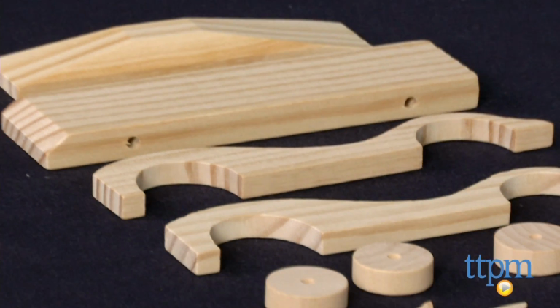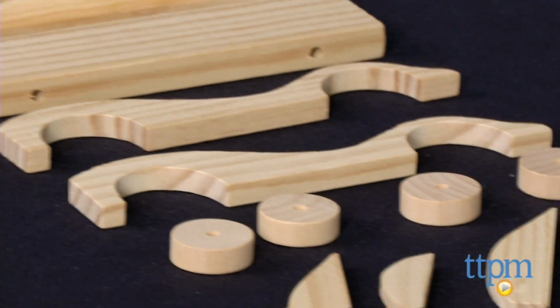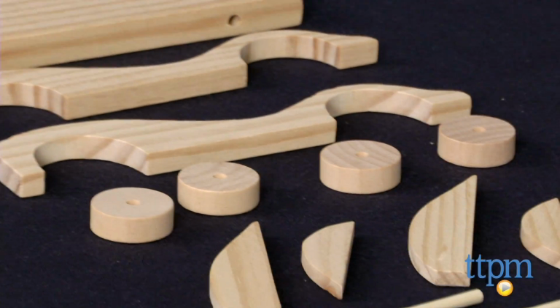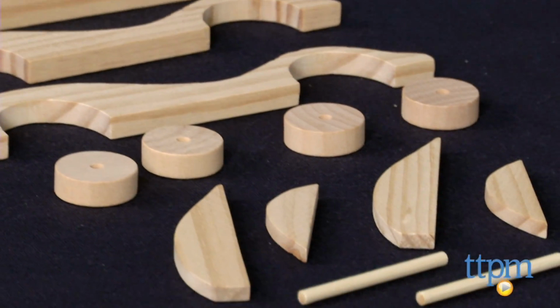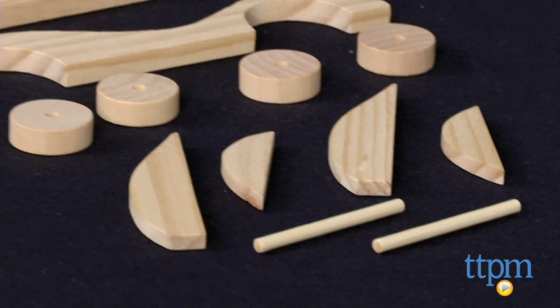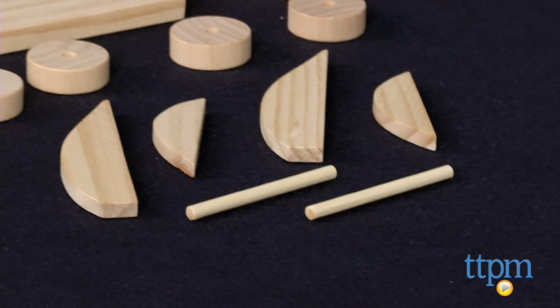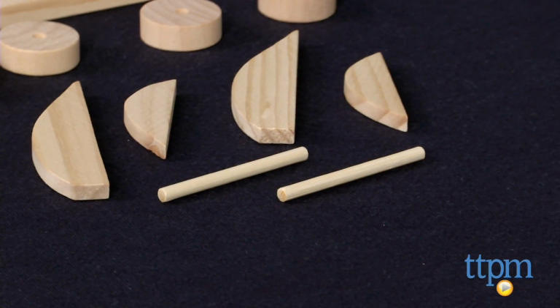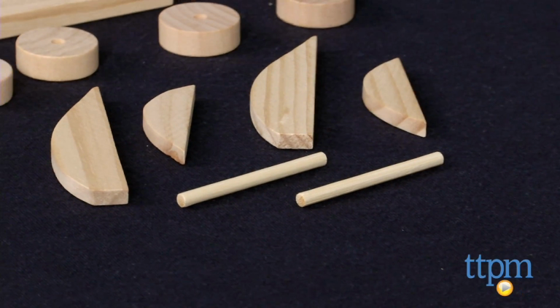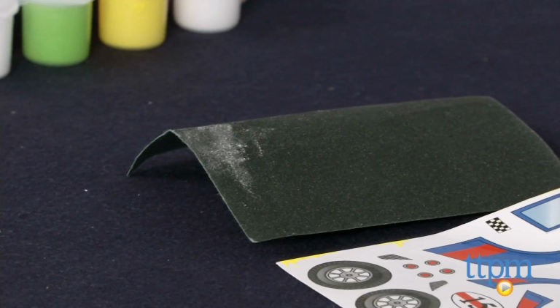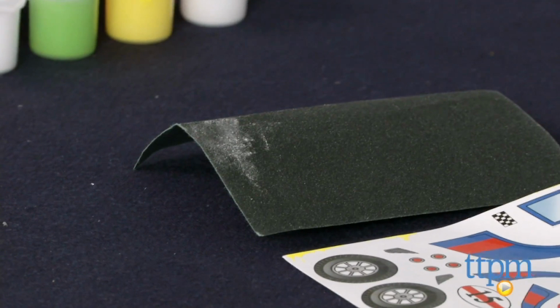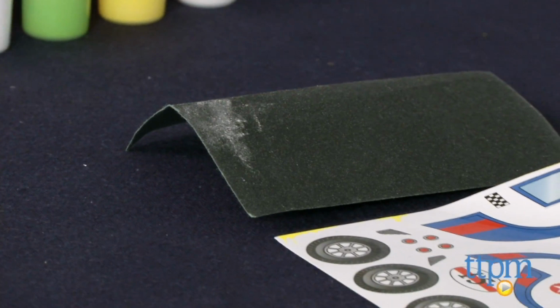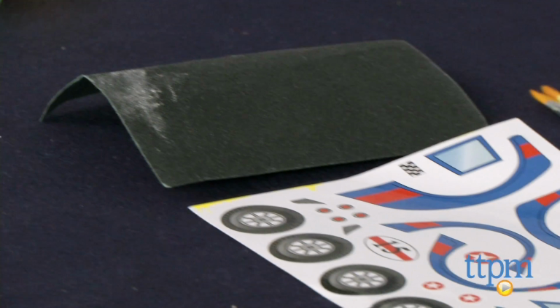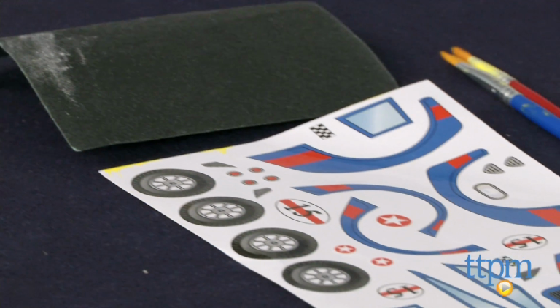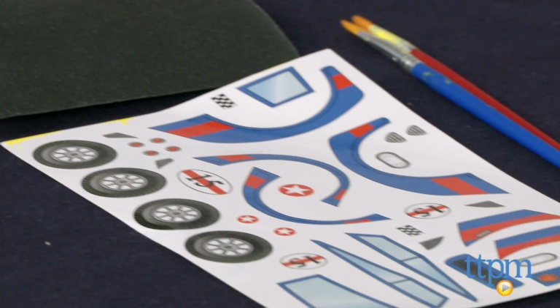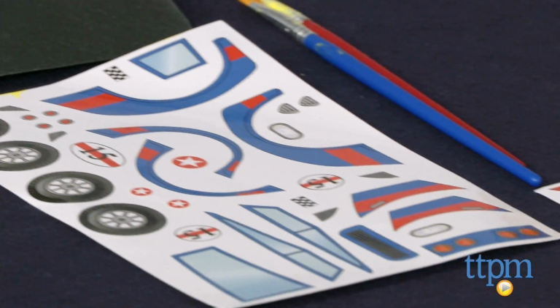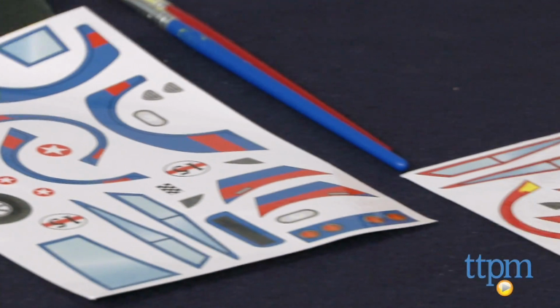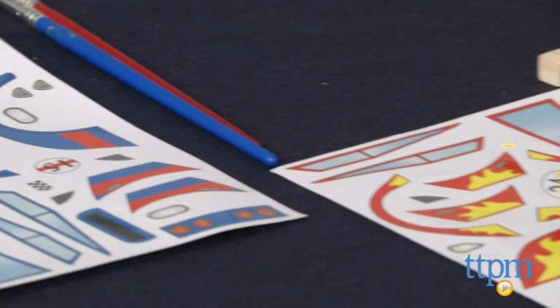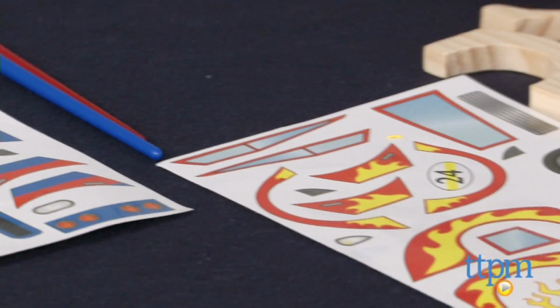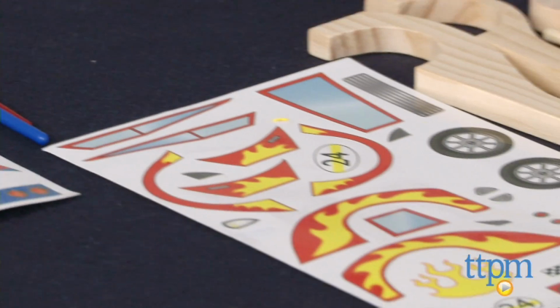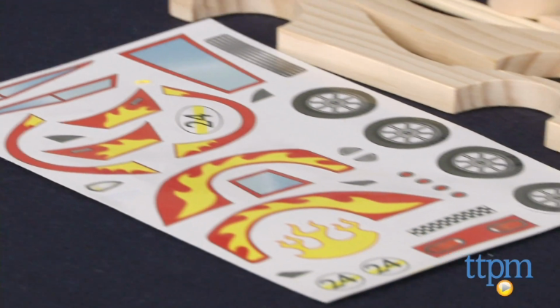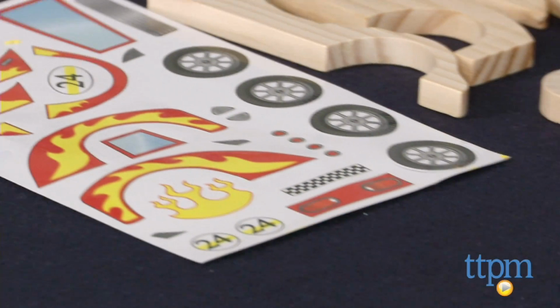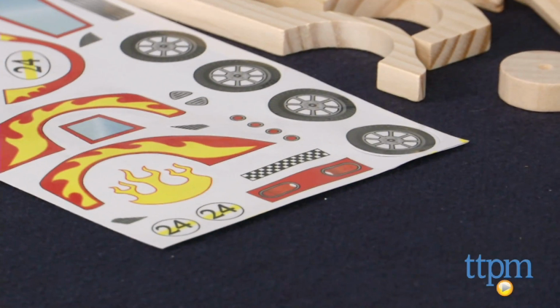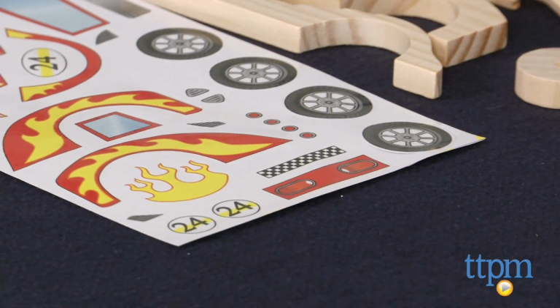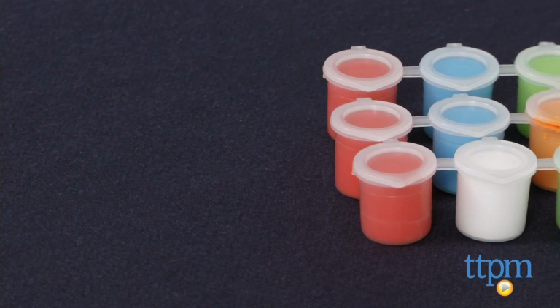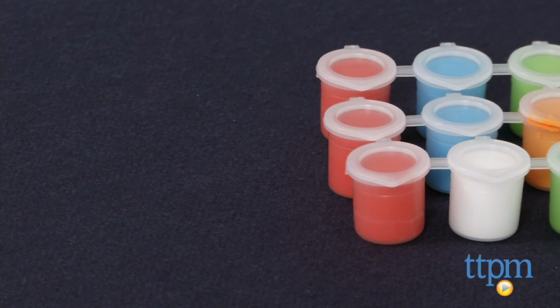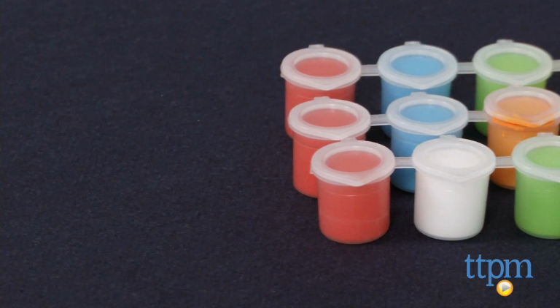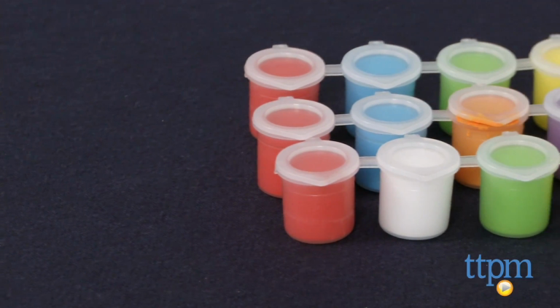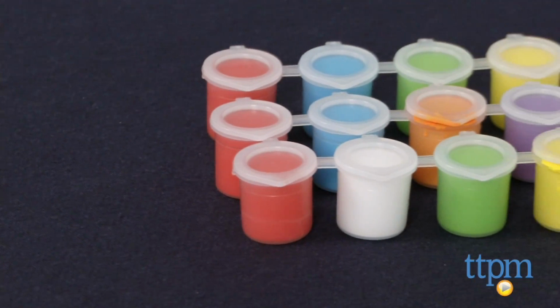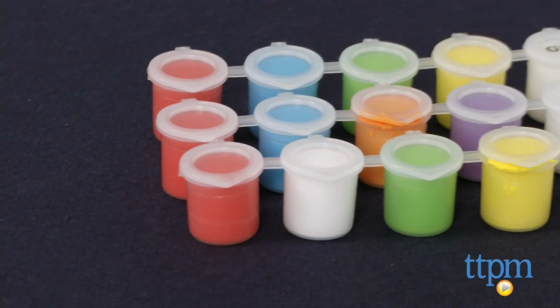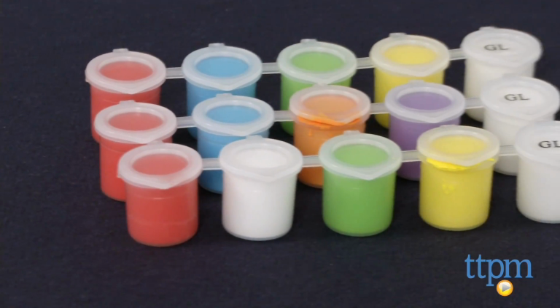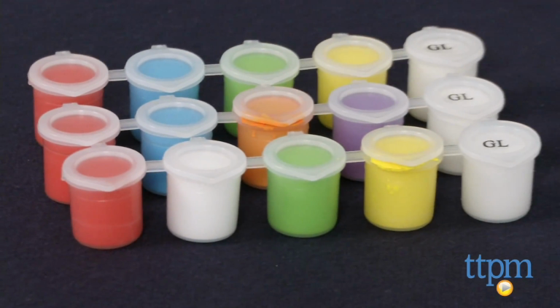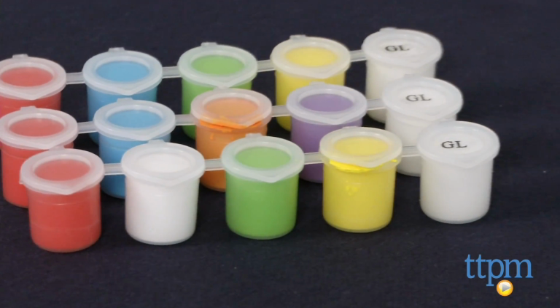This kit includes 42 pre-cut and pre-sanded wooden pieces, sandpaper, sticker sheets, 12 pots of acrylic paint, three pots of glue, two paint brushes, and an instruction booklet.